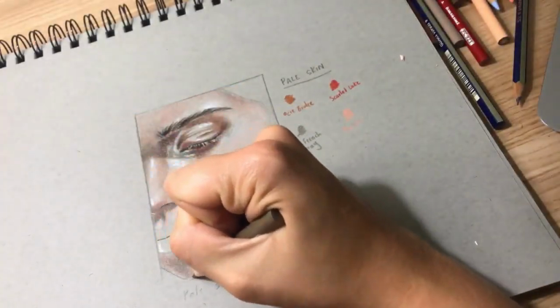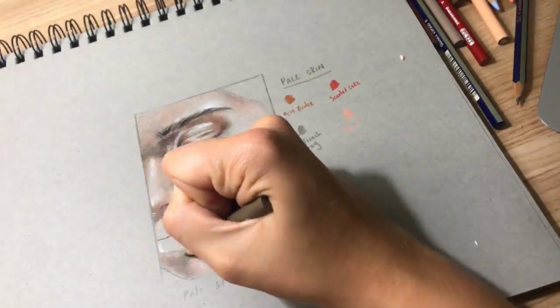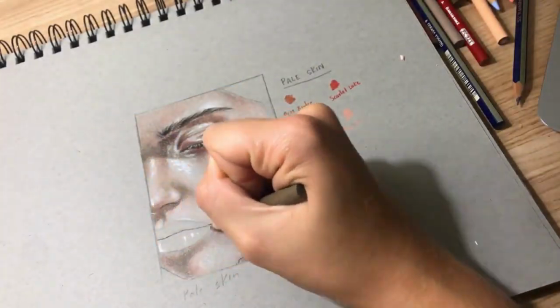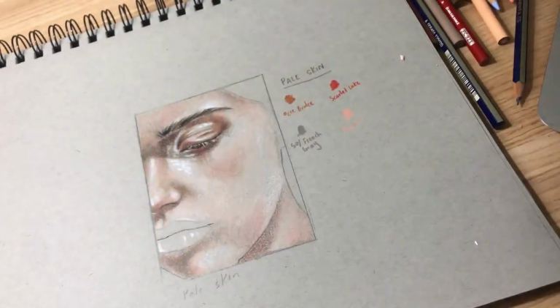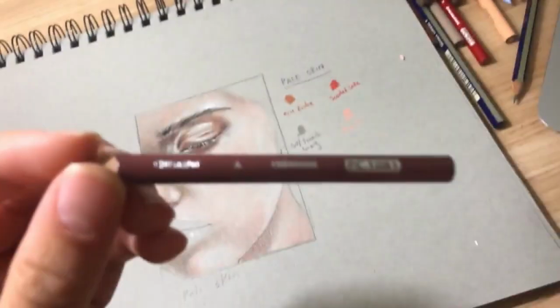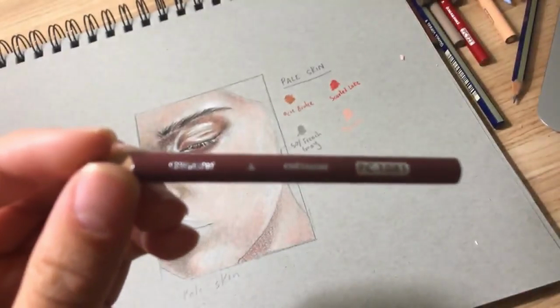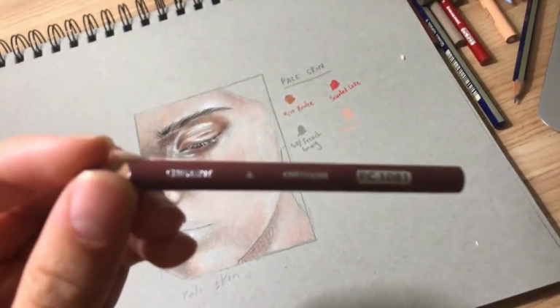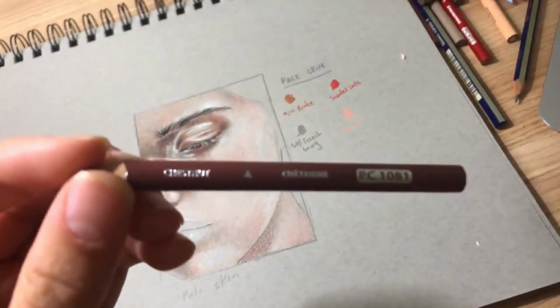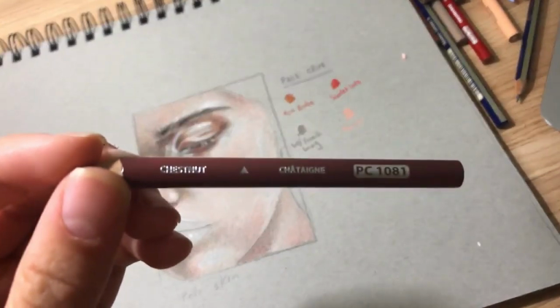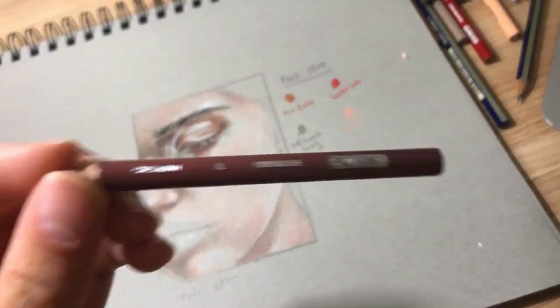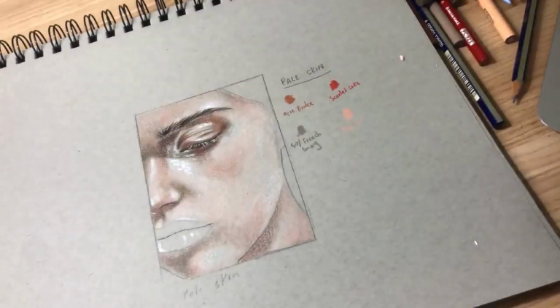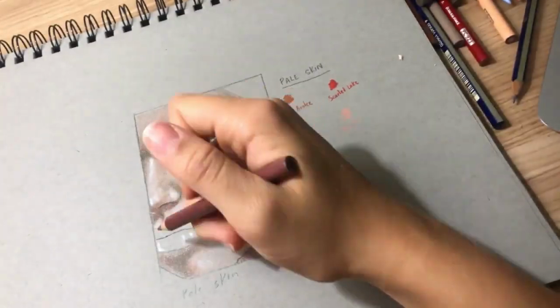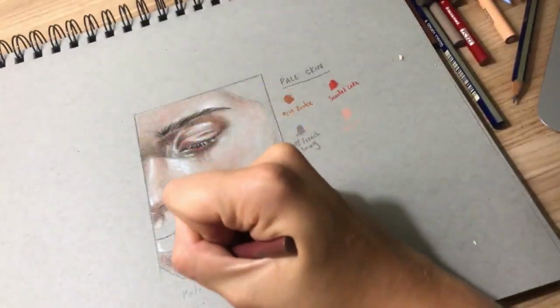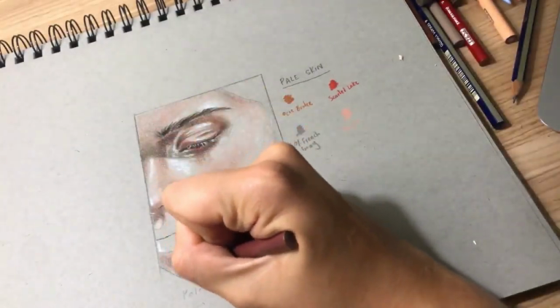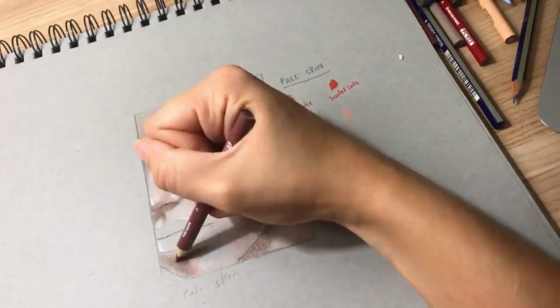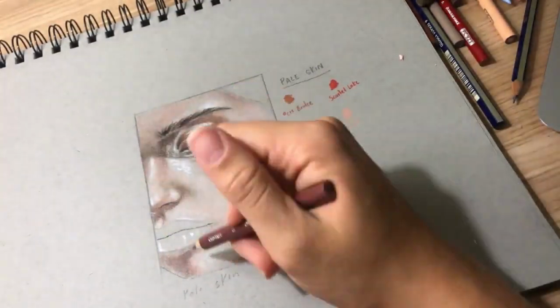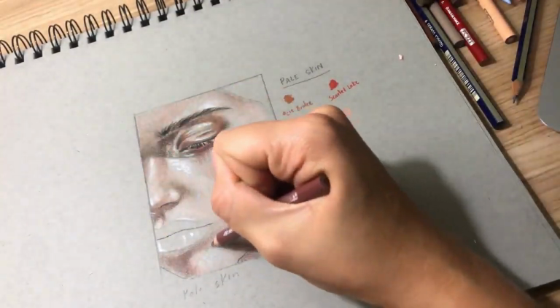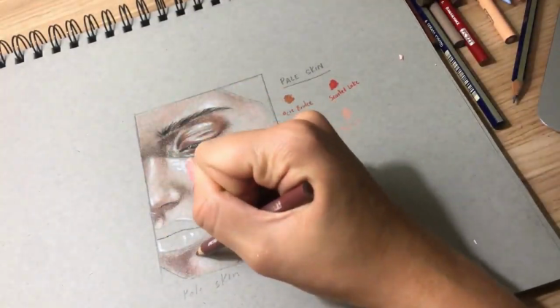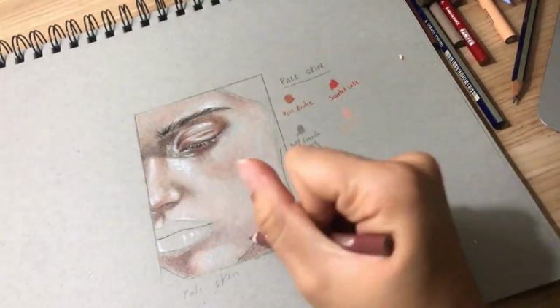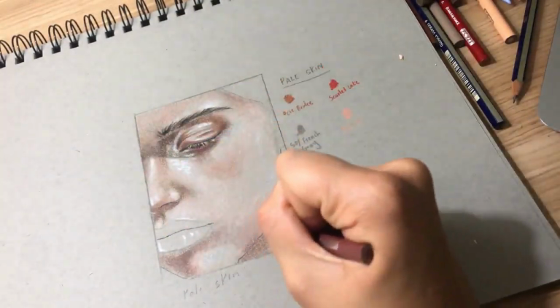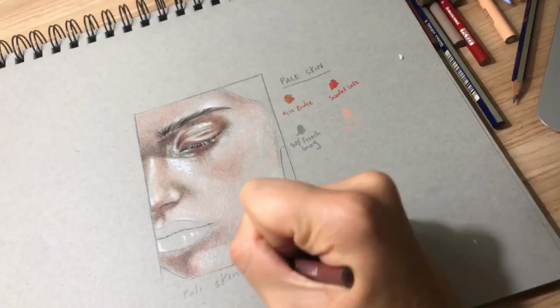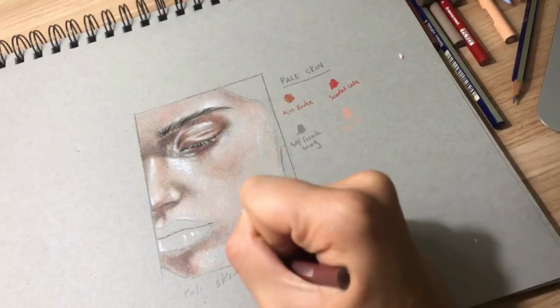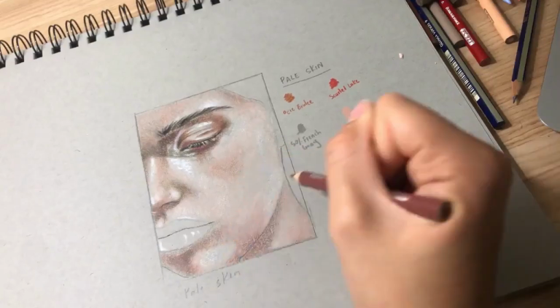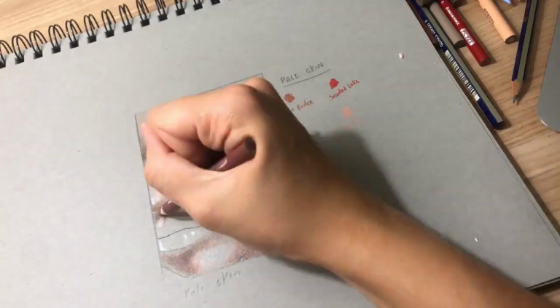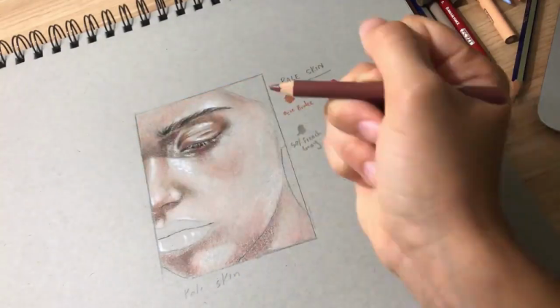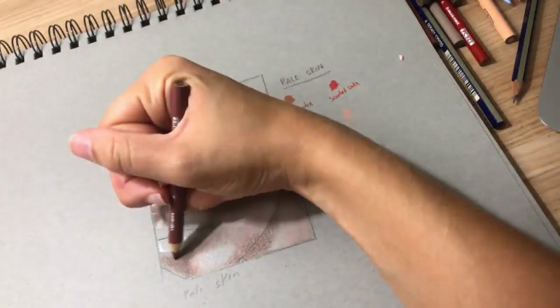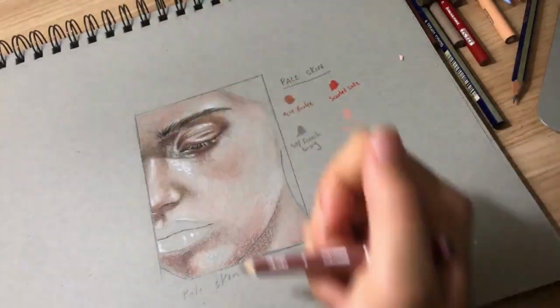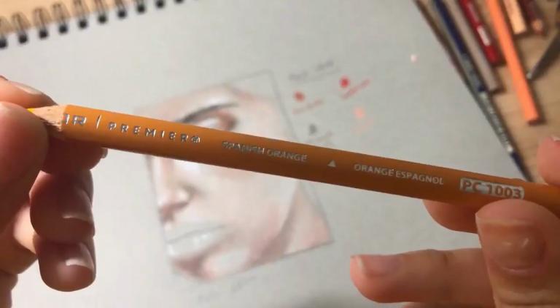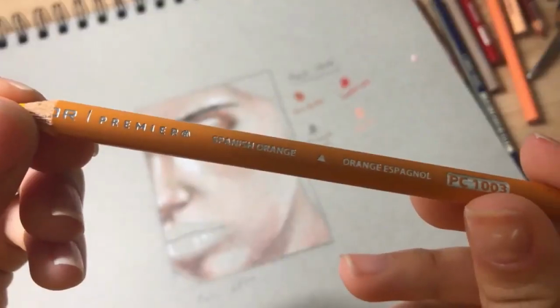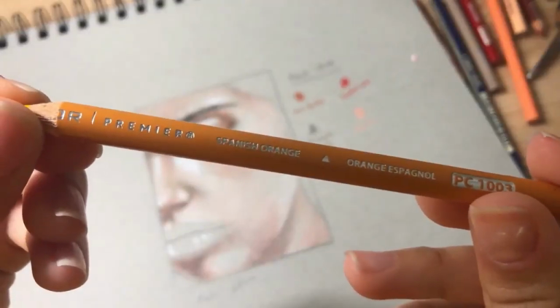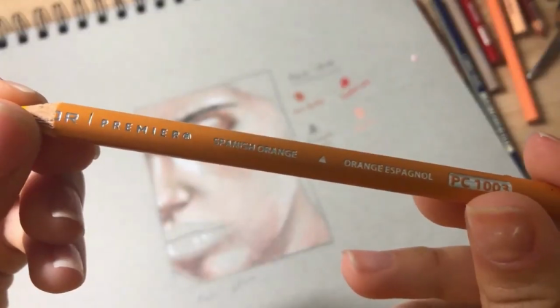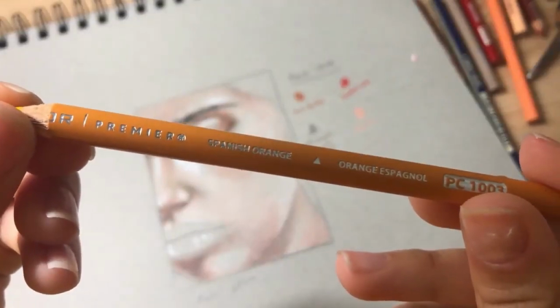I'm going in and intensifying that chin shadow. Fun fact: I love a good chin shadow — again, I just like shadows. I'm adding a bit of light red, a brownish red, and a little bit more of that gray.